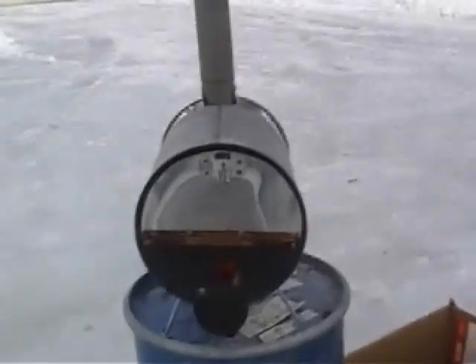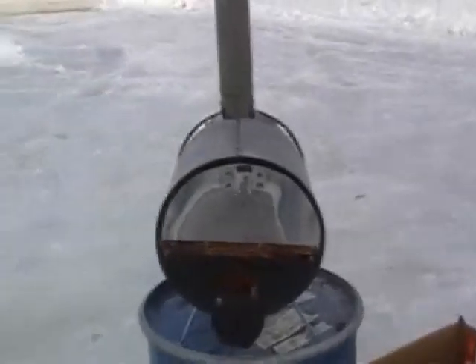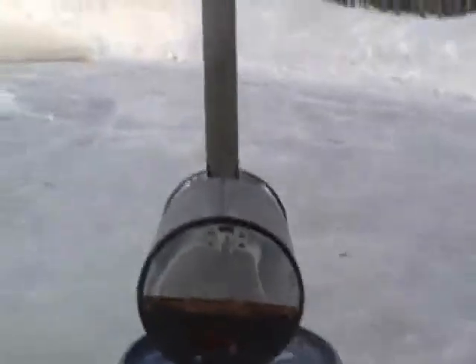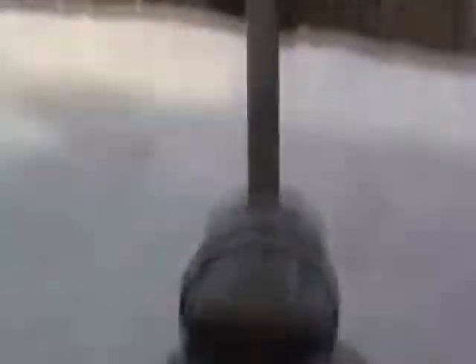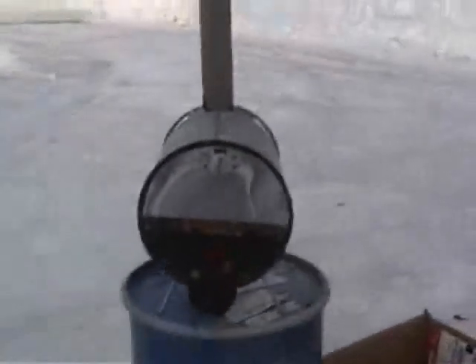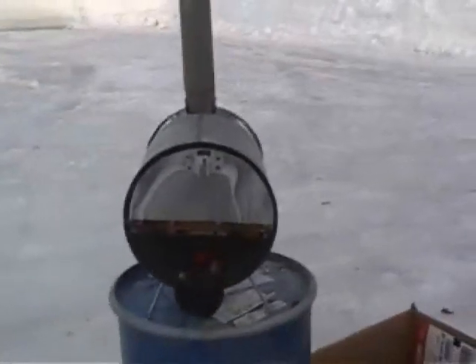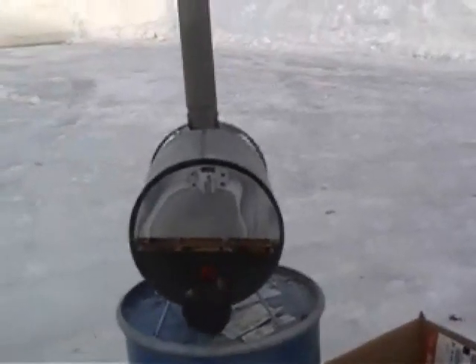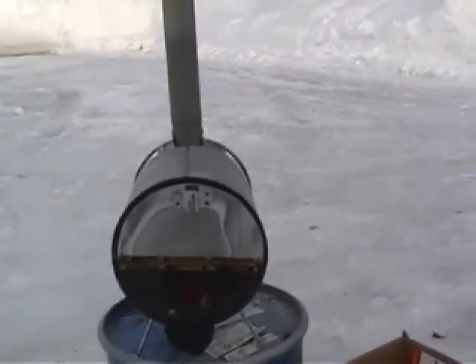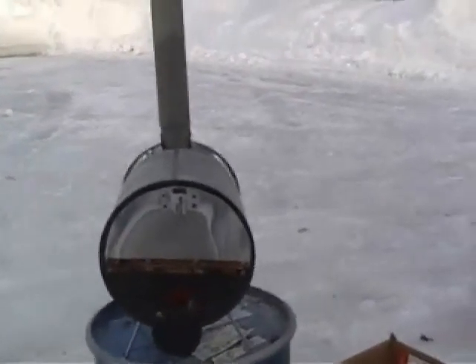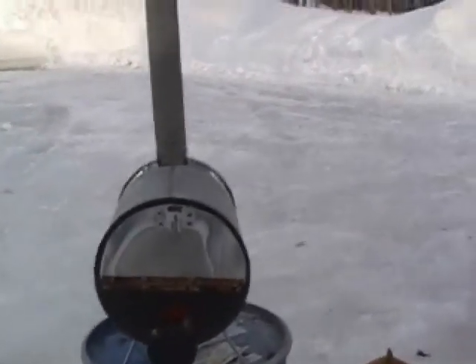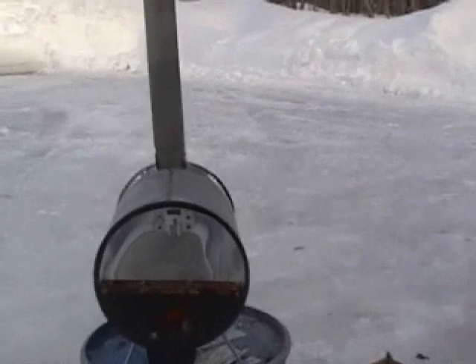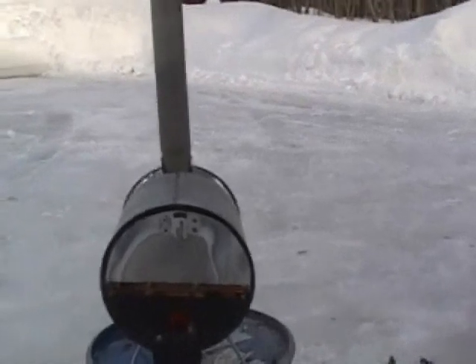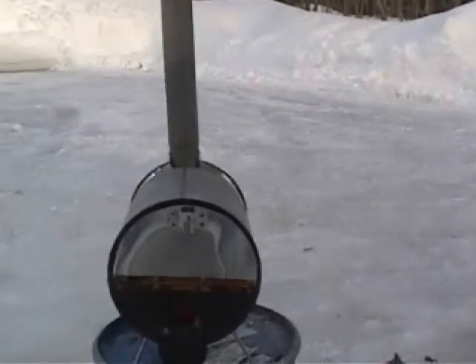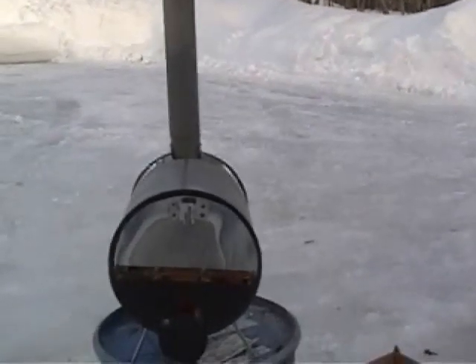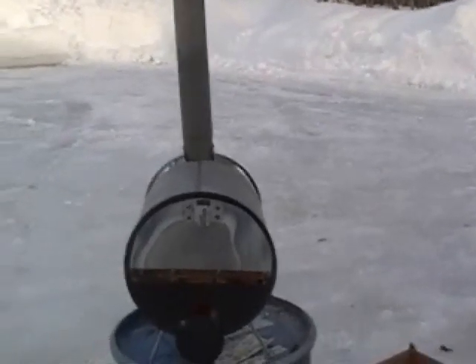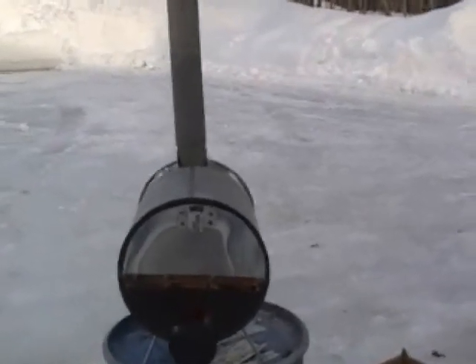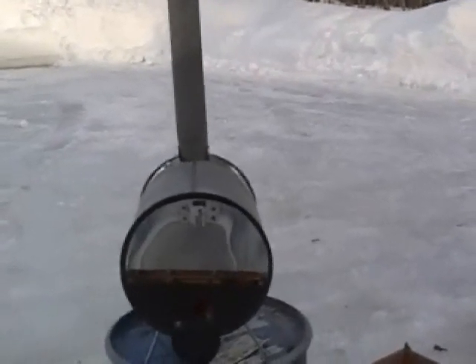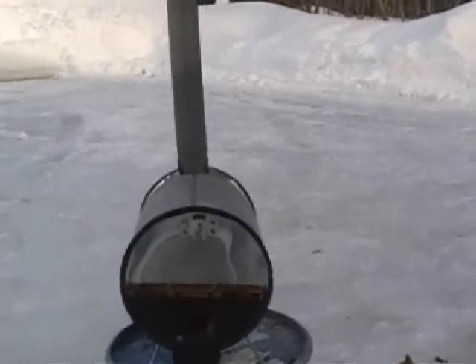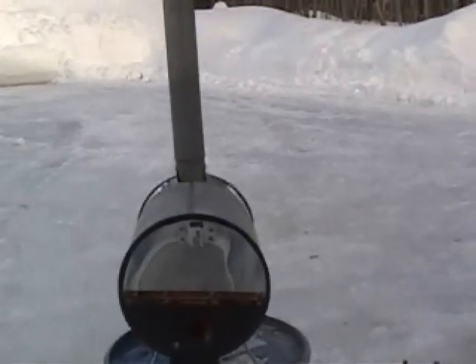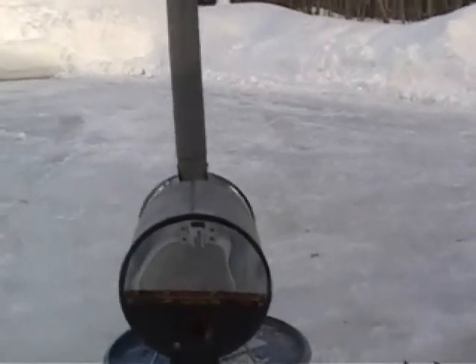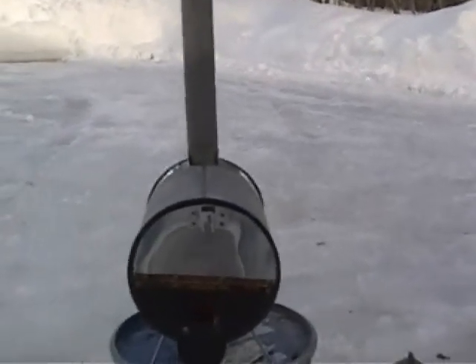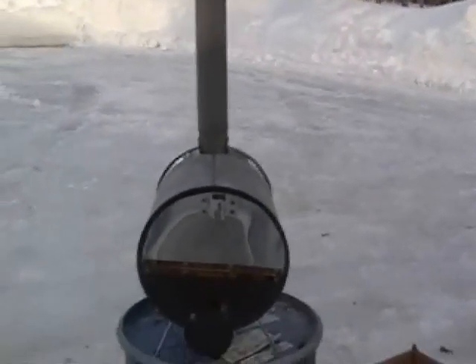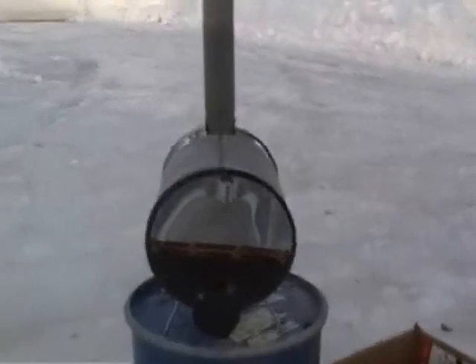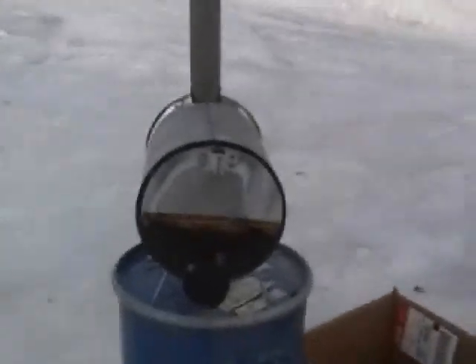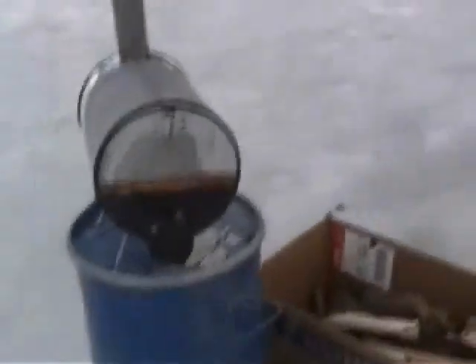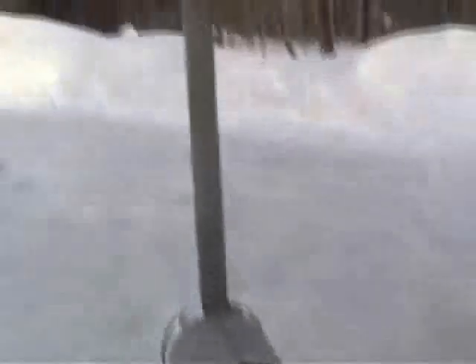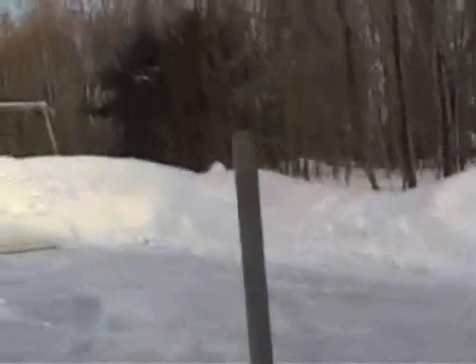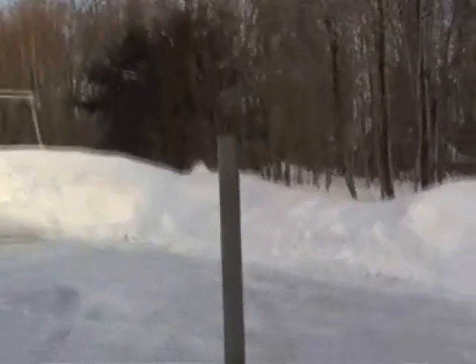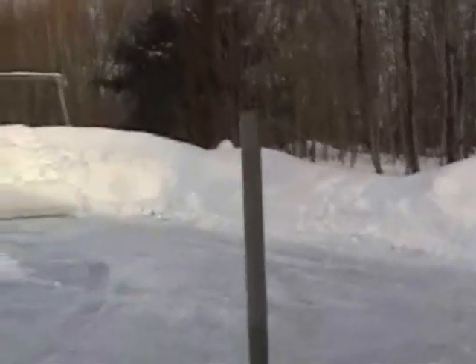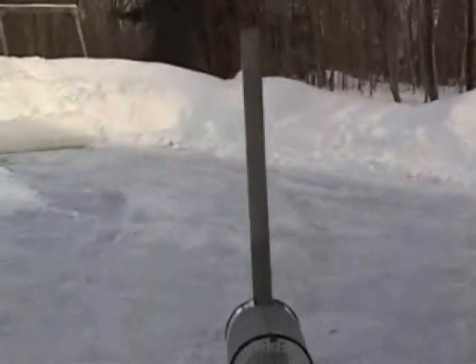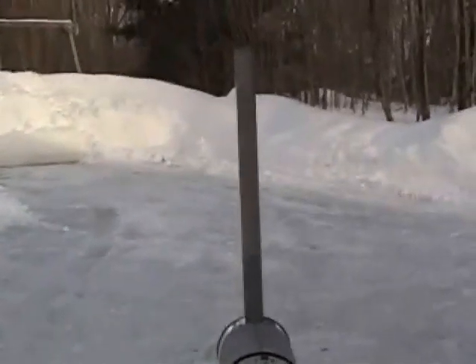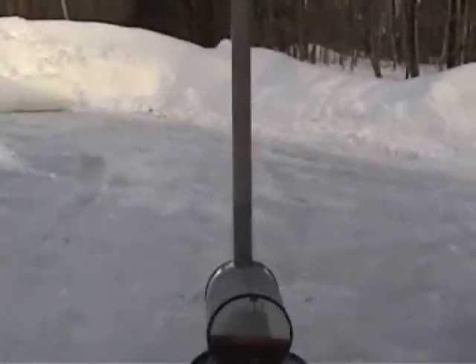My thought here was to build the whole thing with just a piece of 8-inch stovepipe, 2 feet long, 2 end caps, a piece of conduit, and some pop rivets. And that's basically all I've got here. You can see the chimney is made out of a piece of 2-inch conduit.